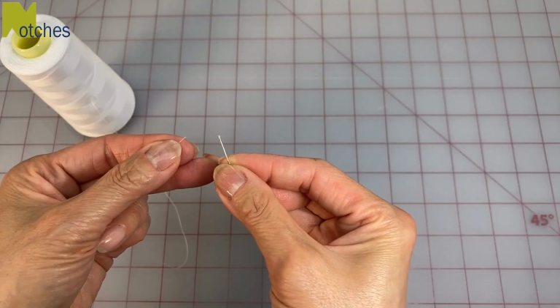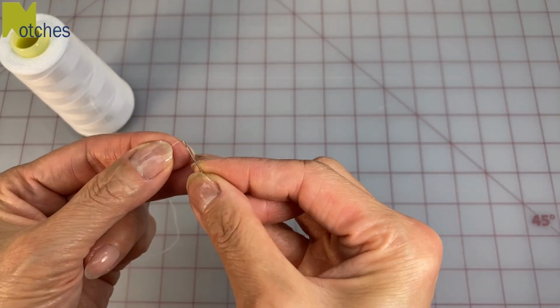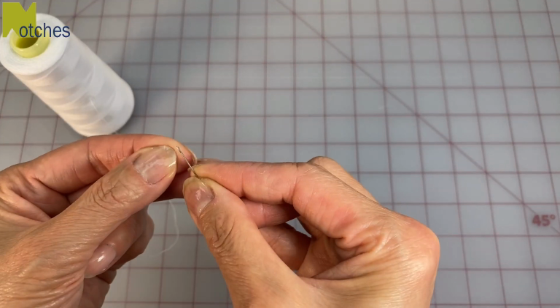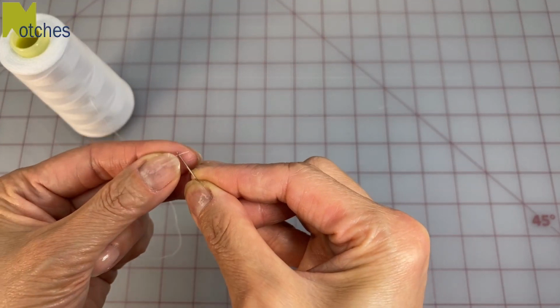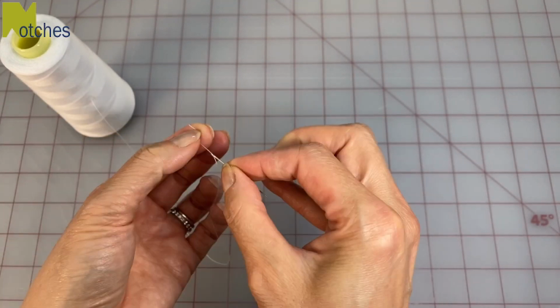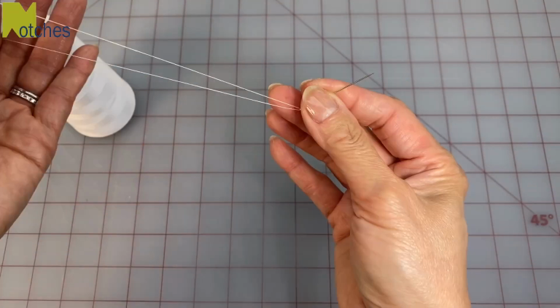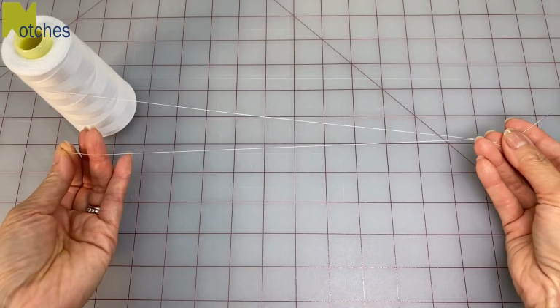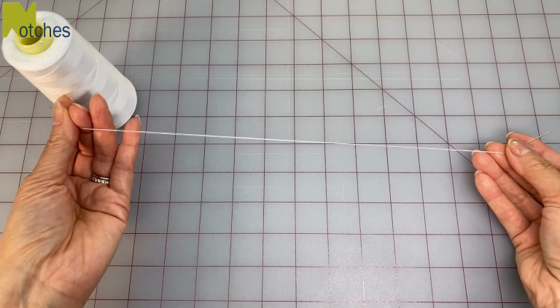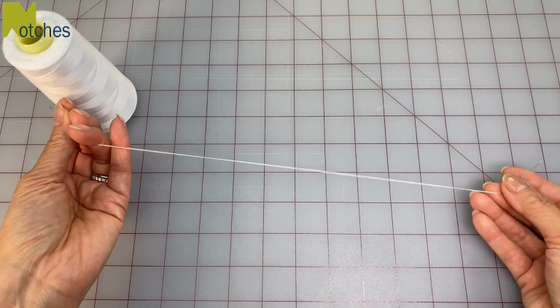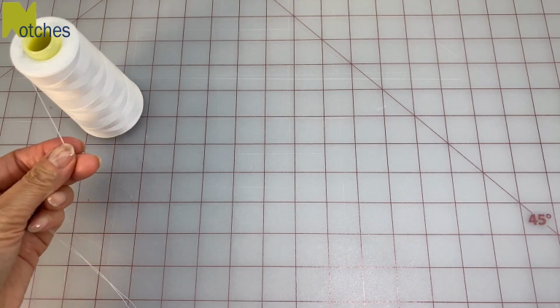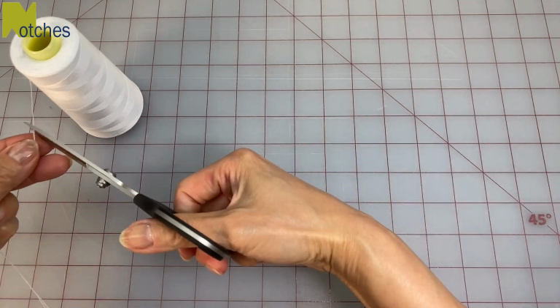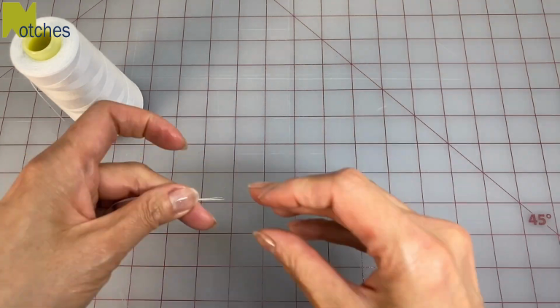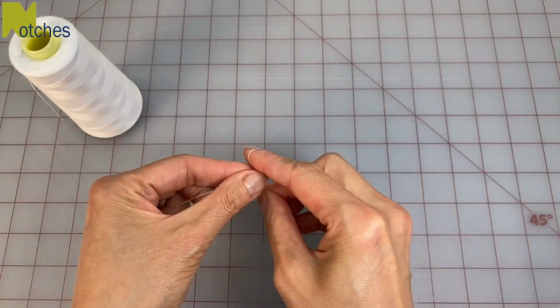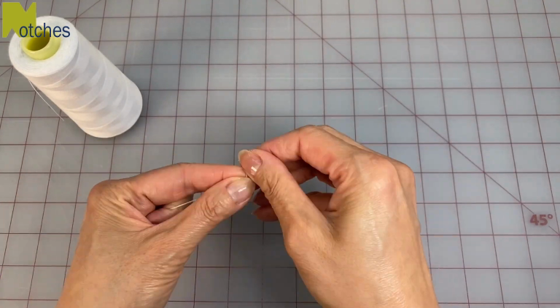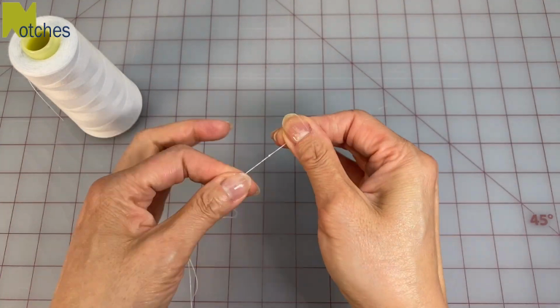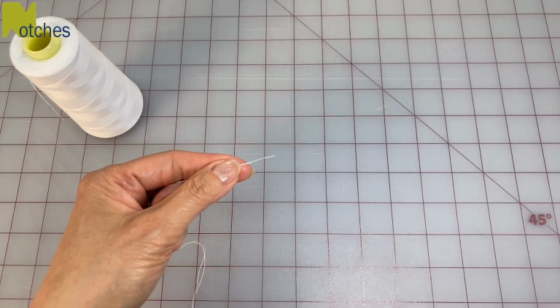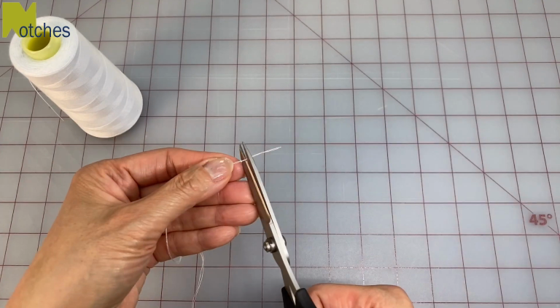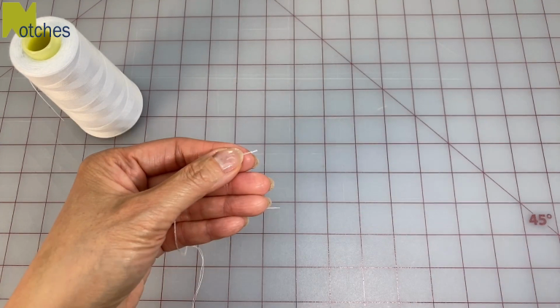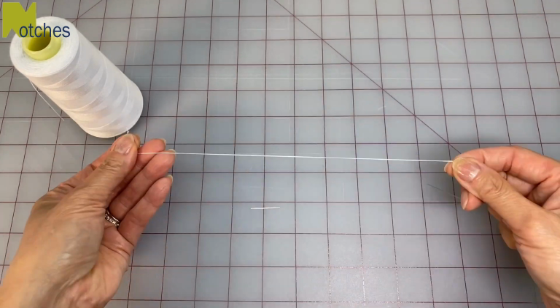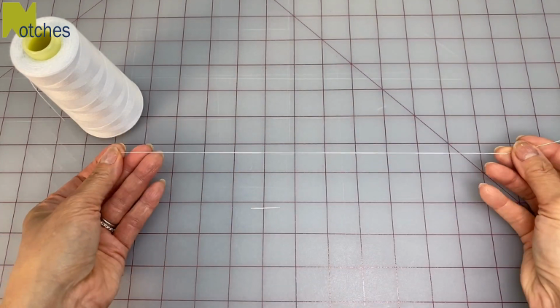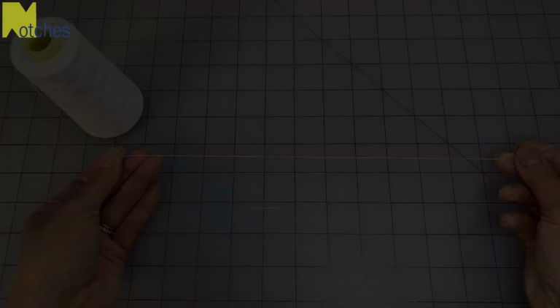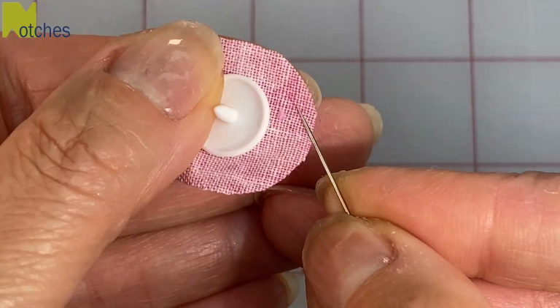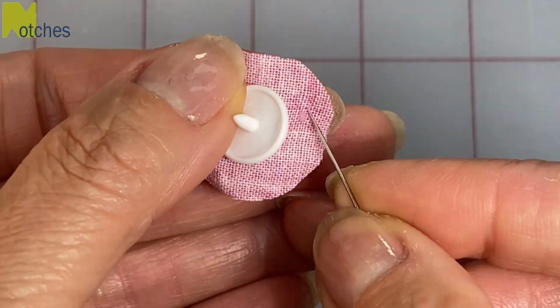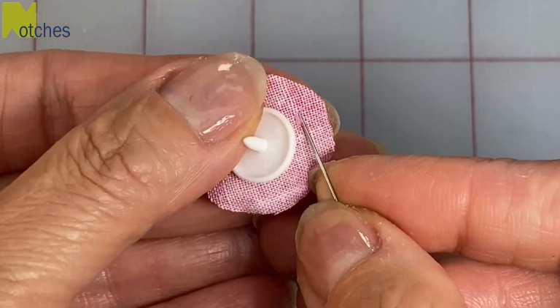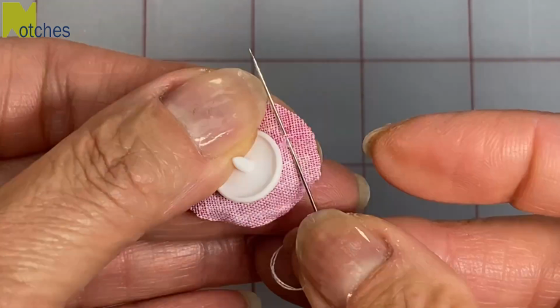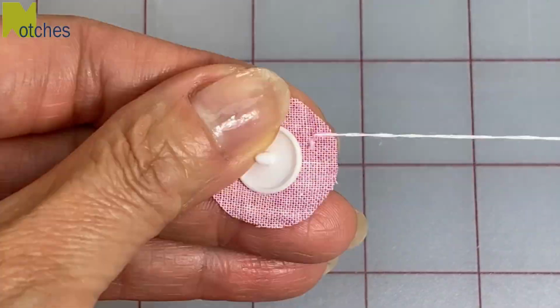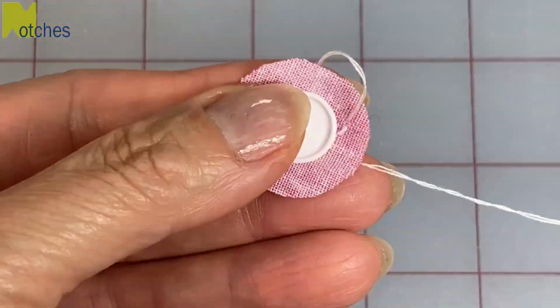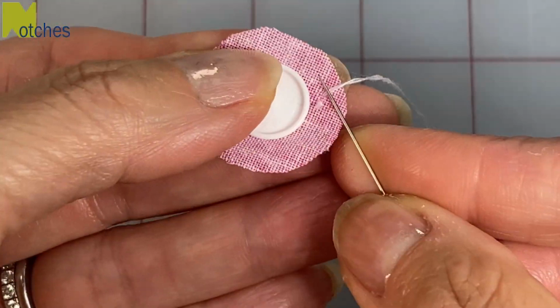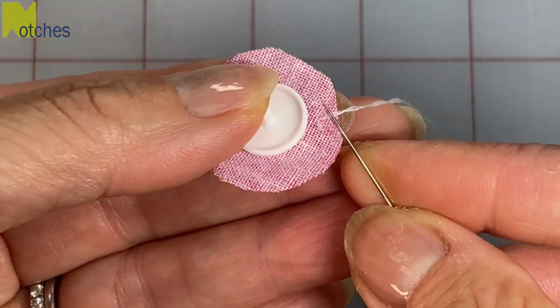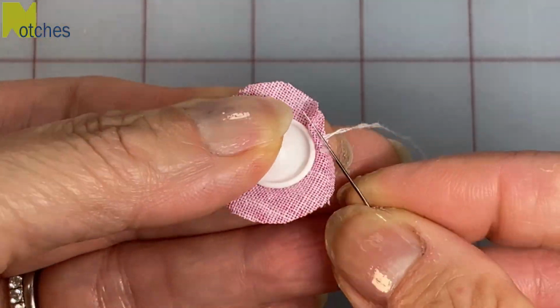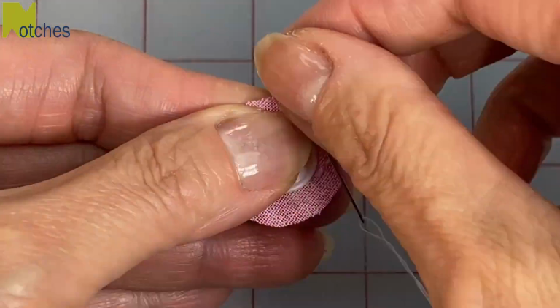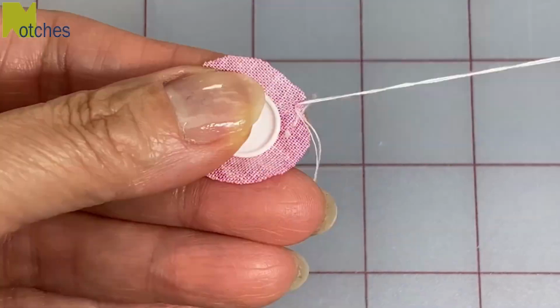Next, thread your needle and knot it so that you have about 12 inches of a double thread to work with. Now sew a small running stitch all around the center of the fabric.